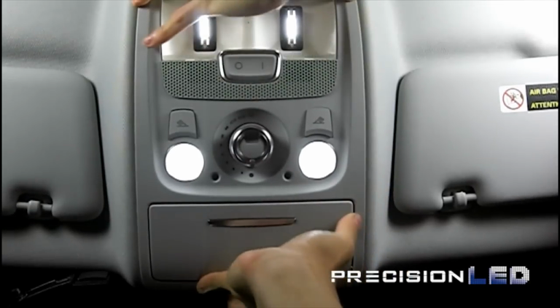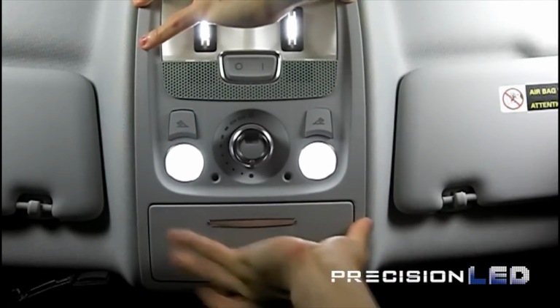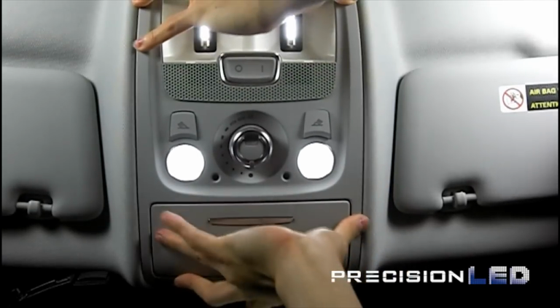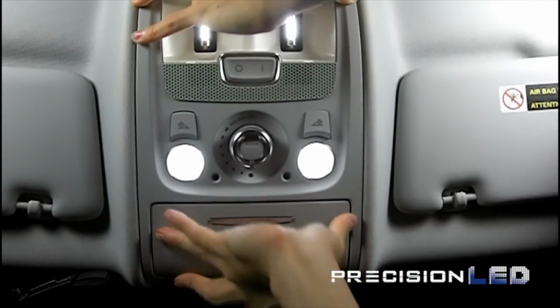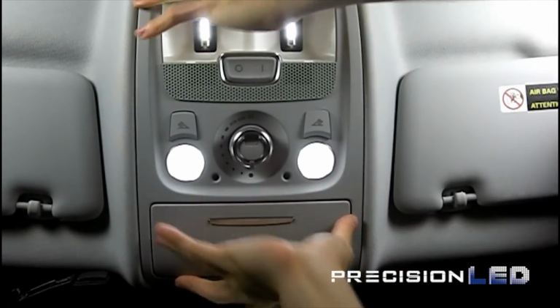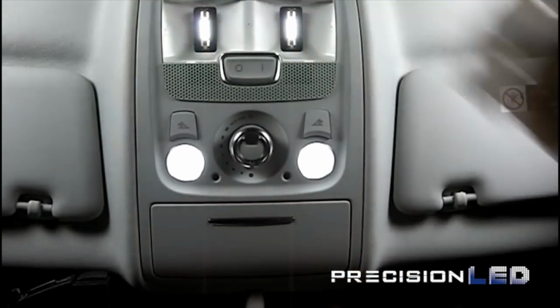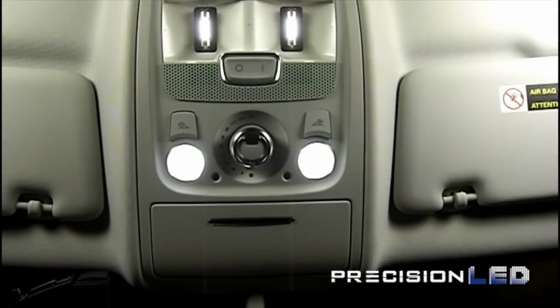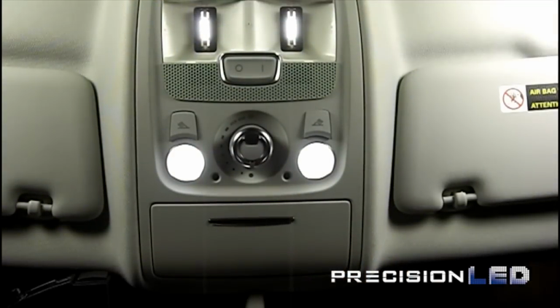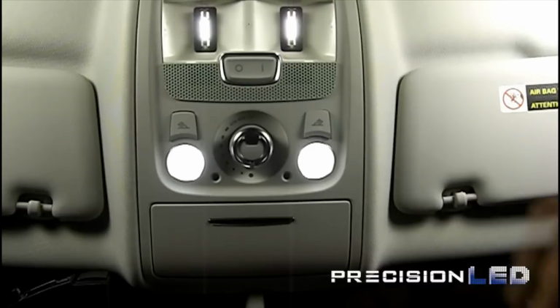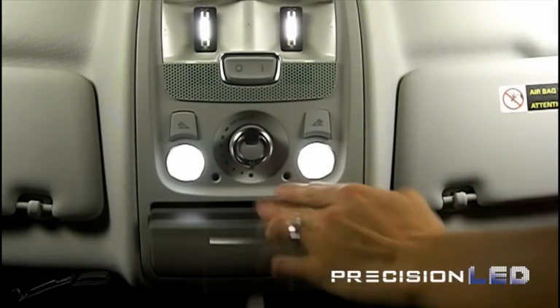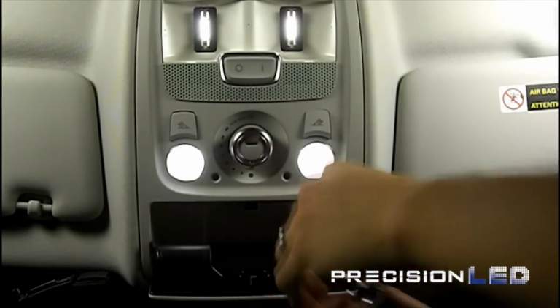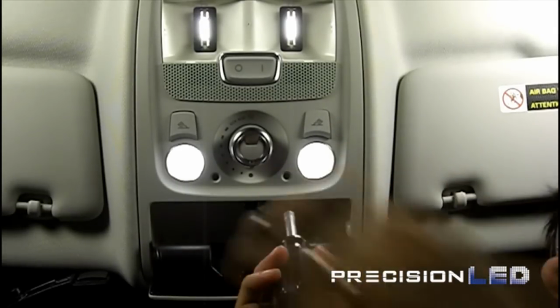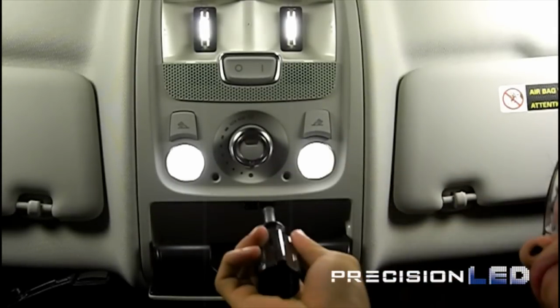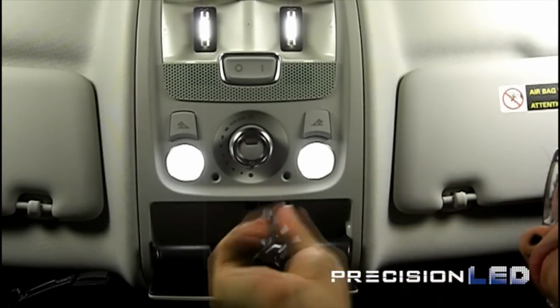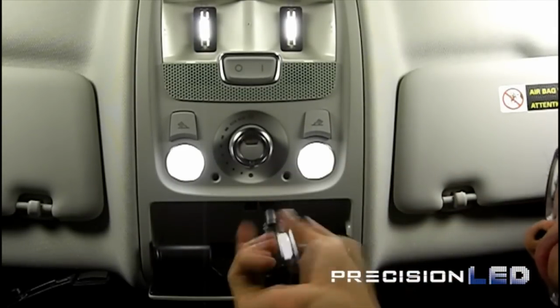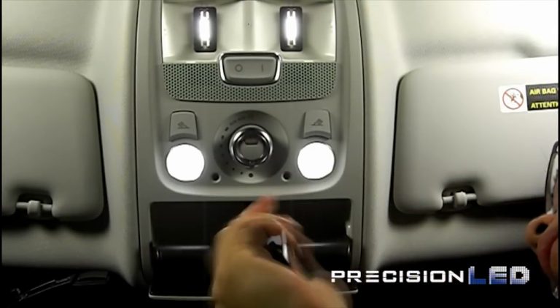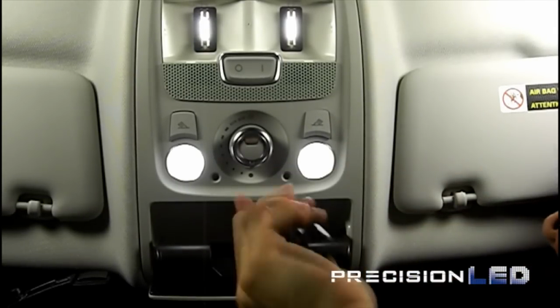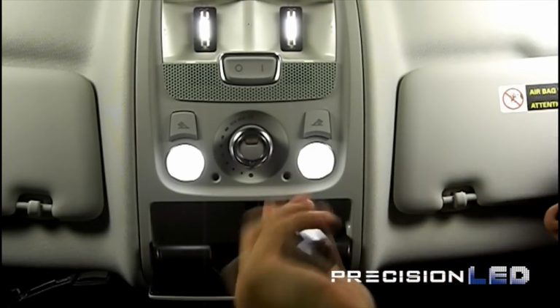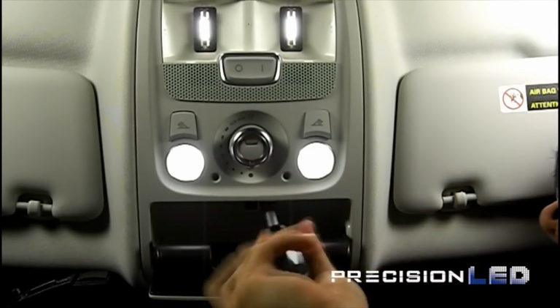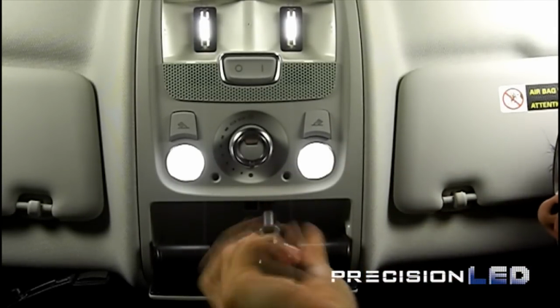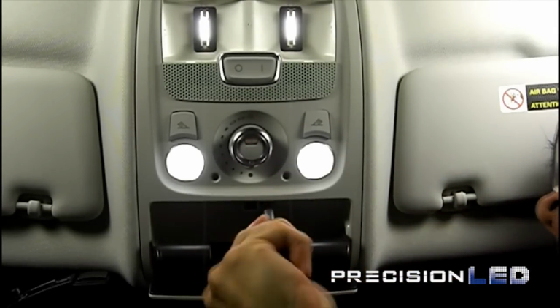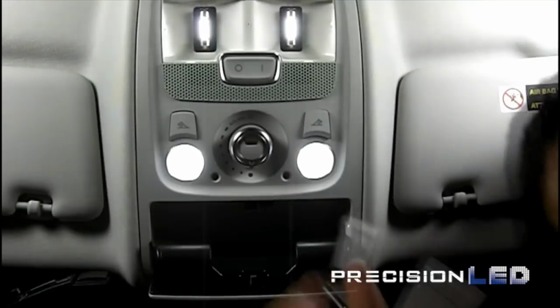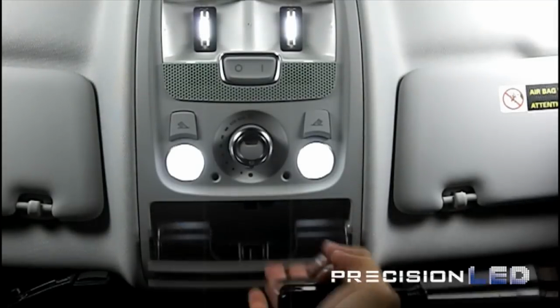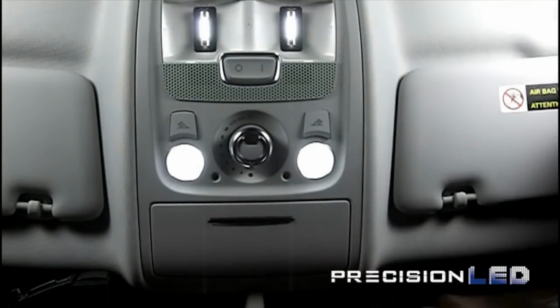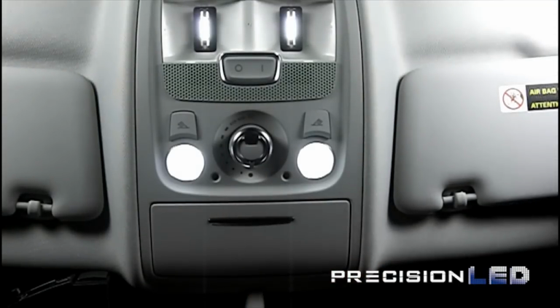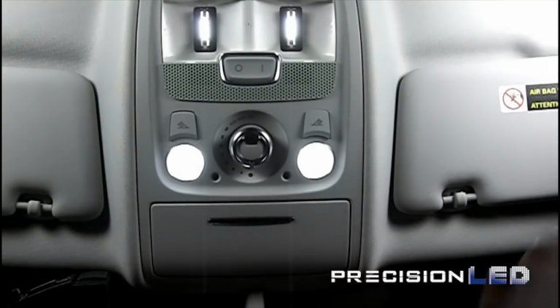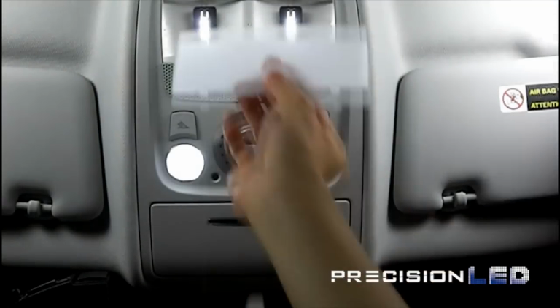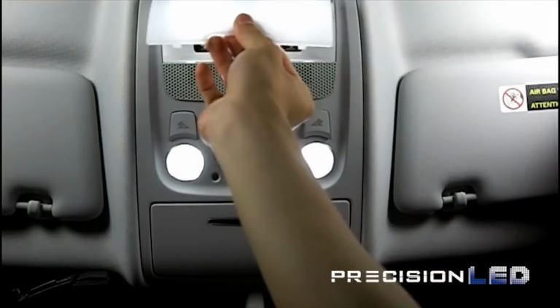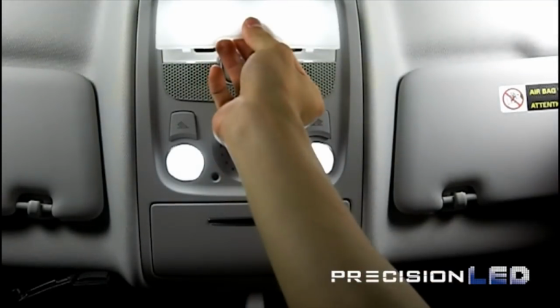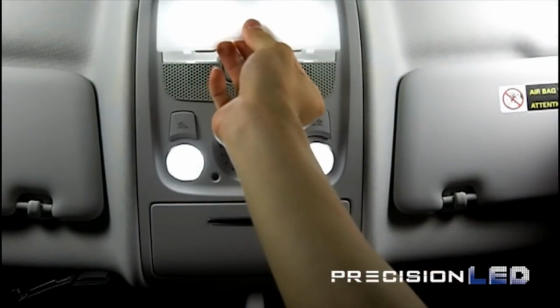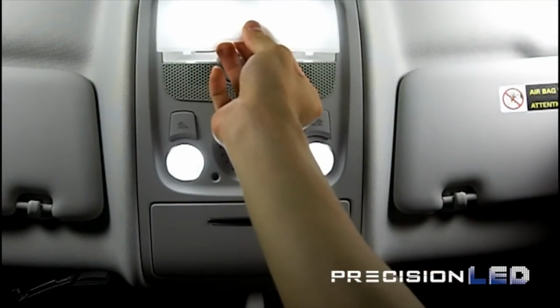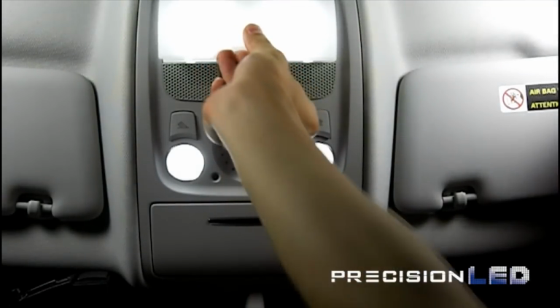To insert the overhead console back into the headliner, just push it back in place, screw the T25 Torx screw back into place, and make sure to replace the cover for the overhead dome lights from earlier in the installation.